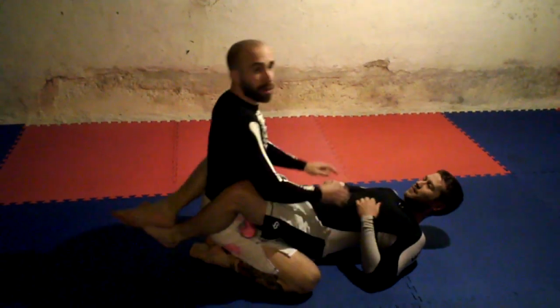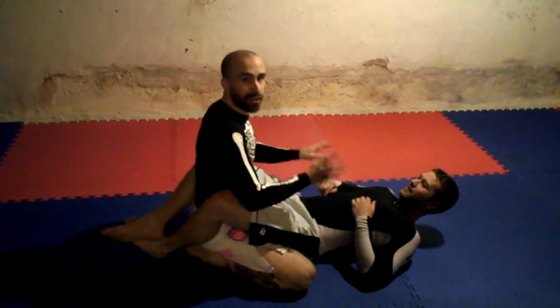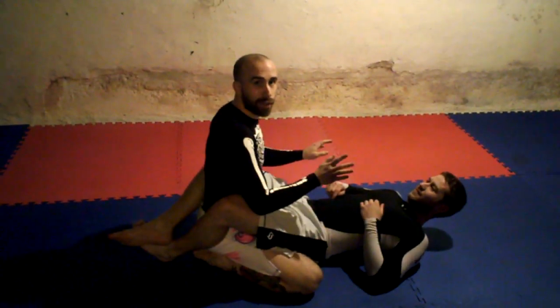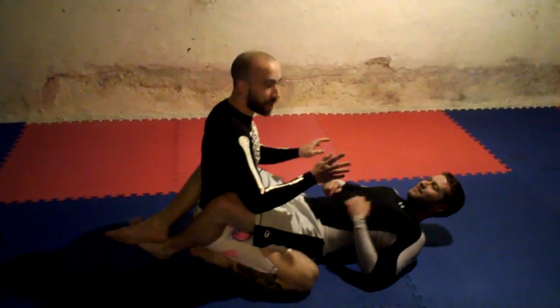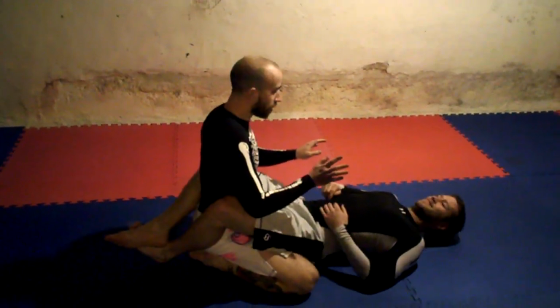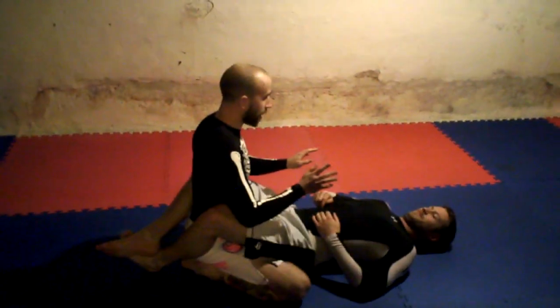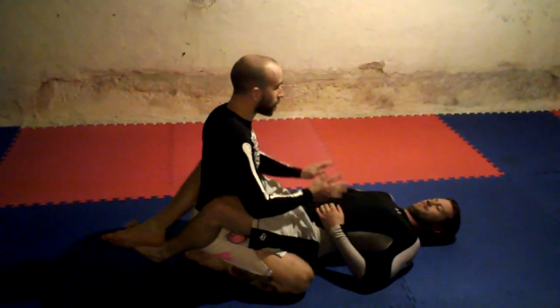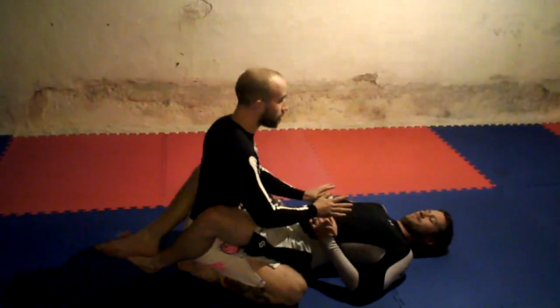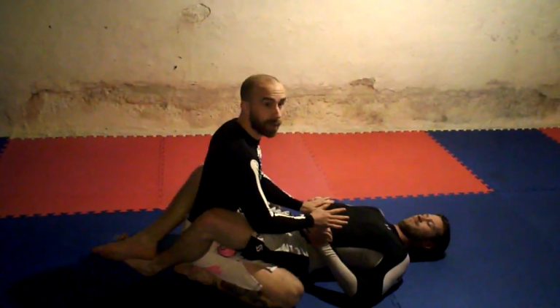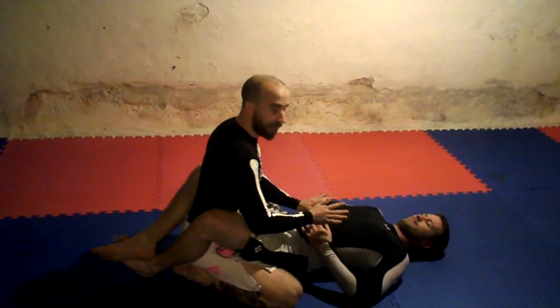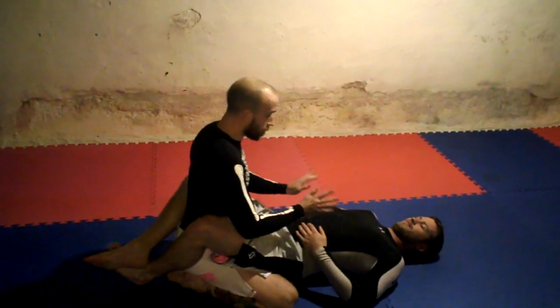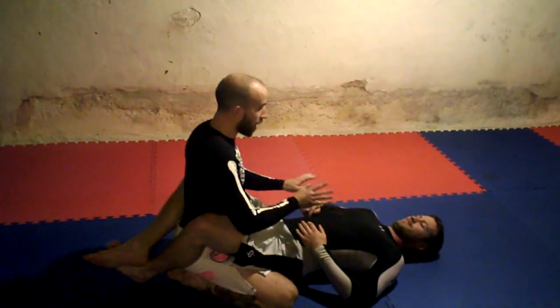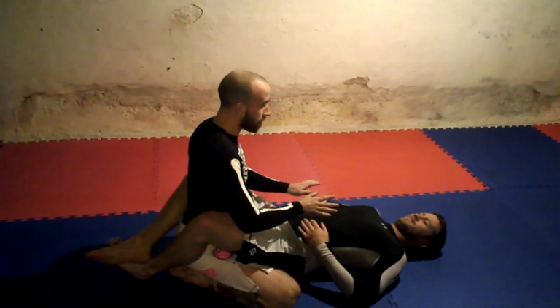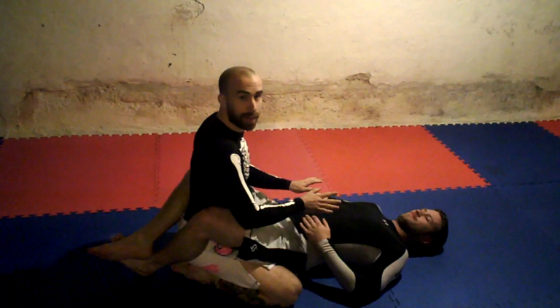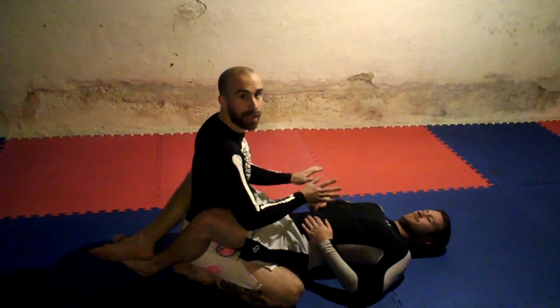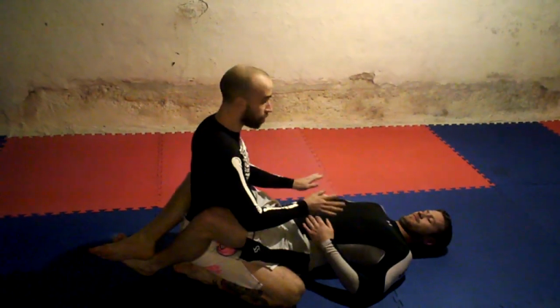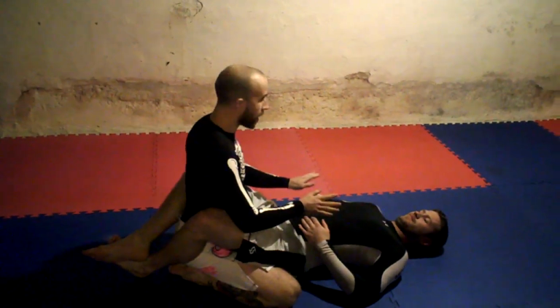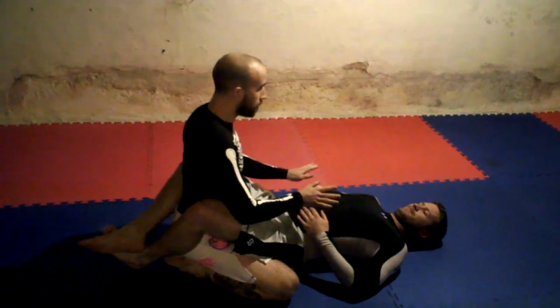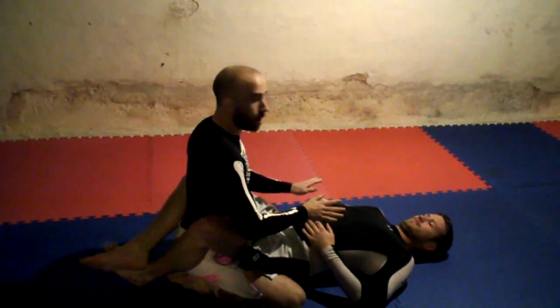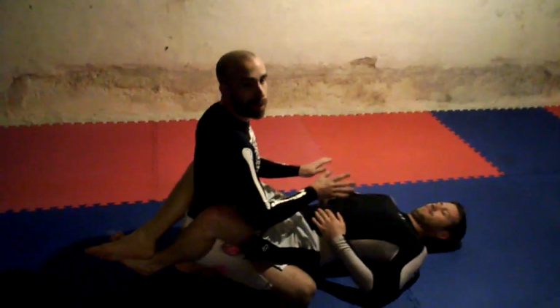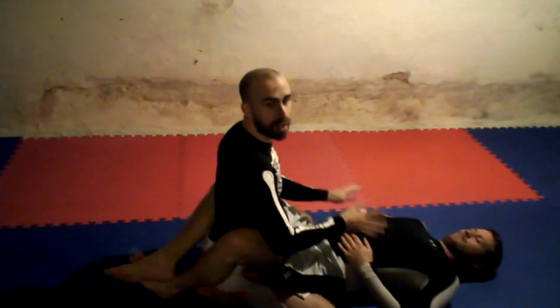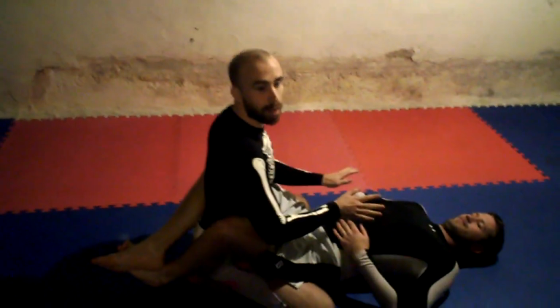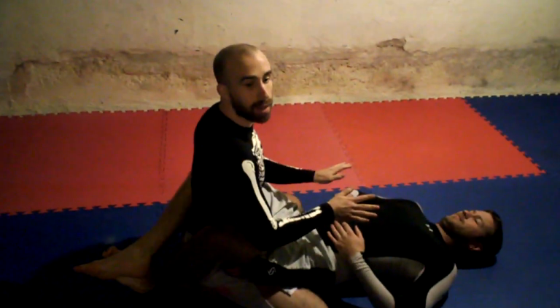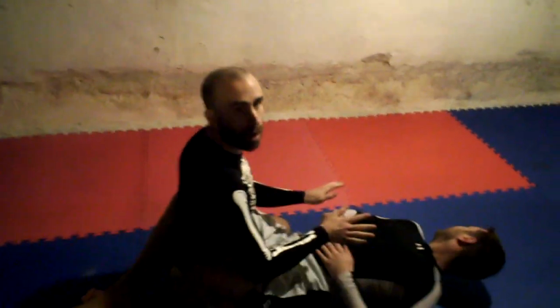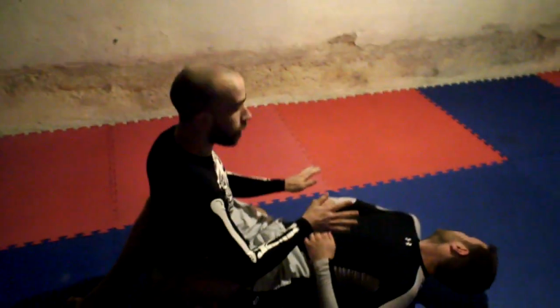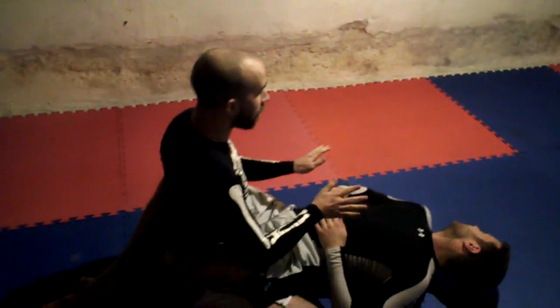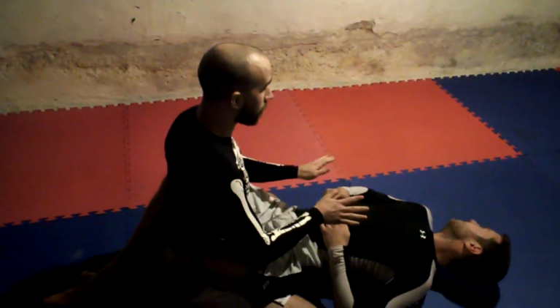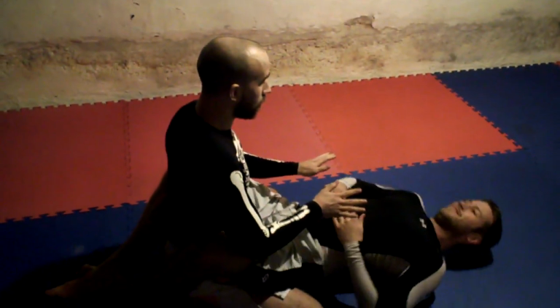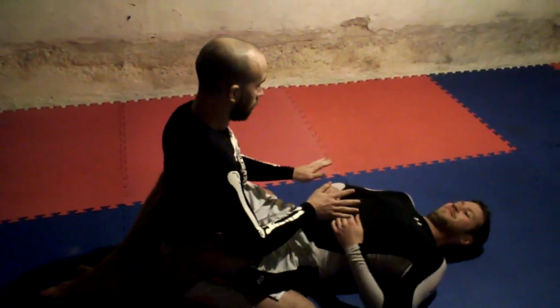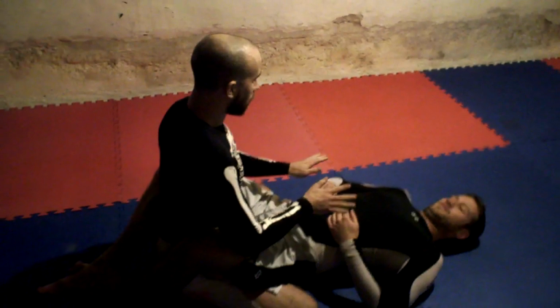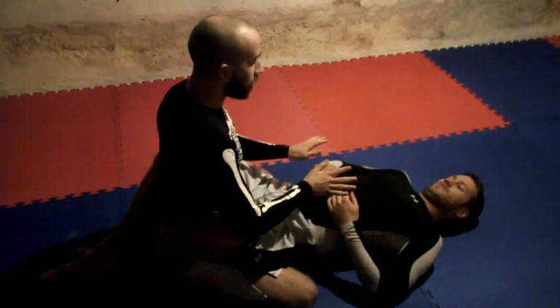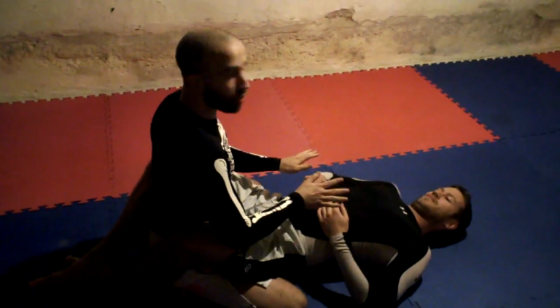I want to make sure I have good posture. Now what I'm going to do is, when I have a second — maybe he's distracted, maybe he sees something, maybe I farted — either way, he's distracted.